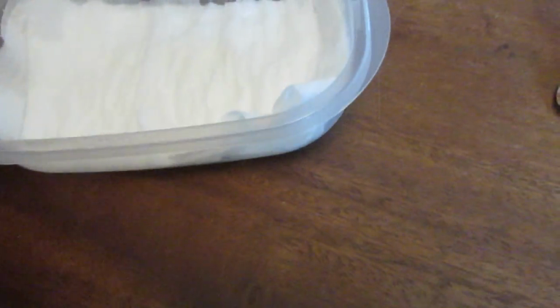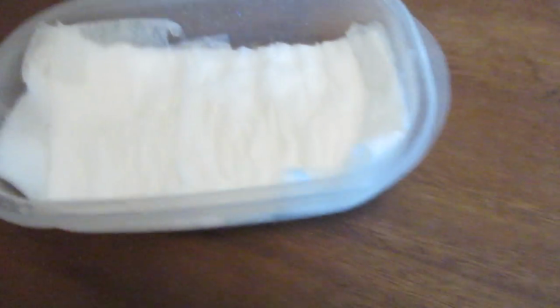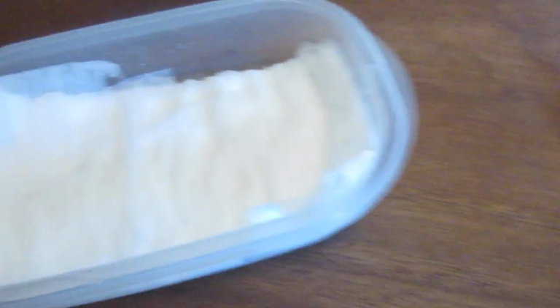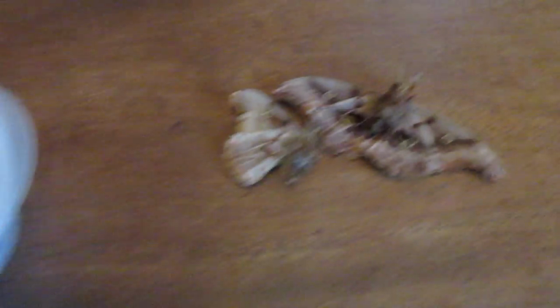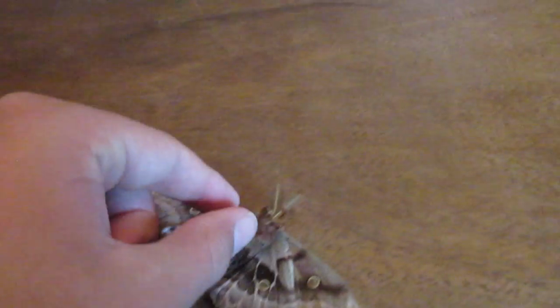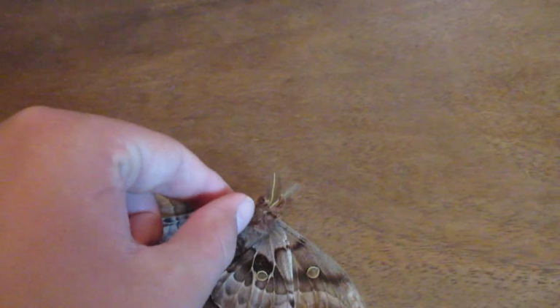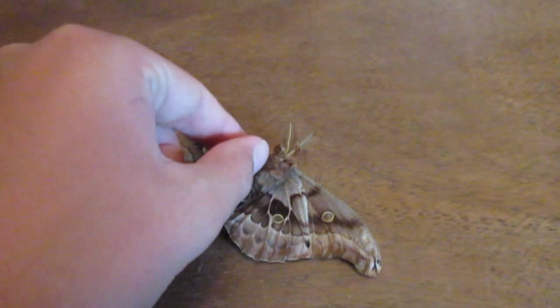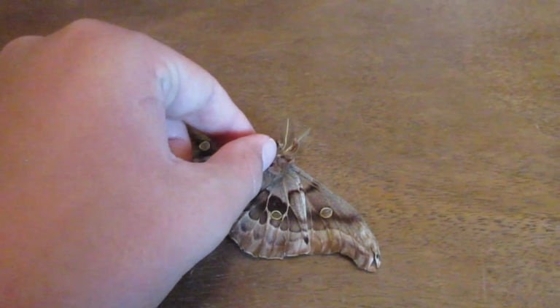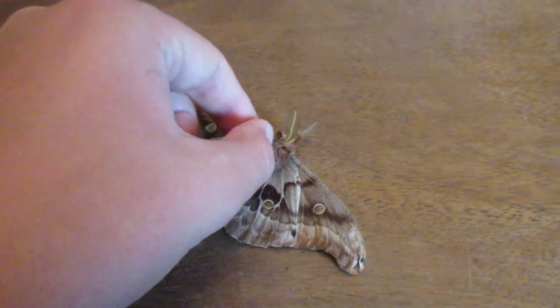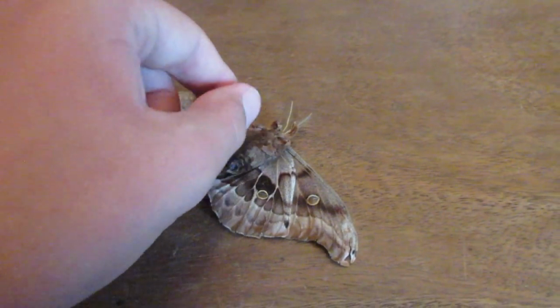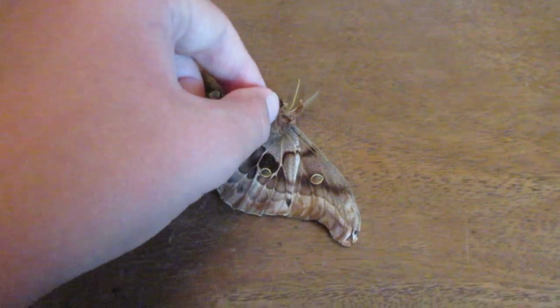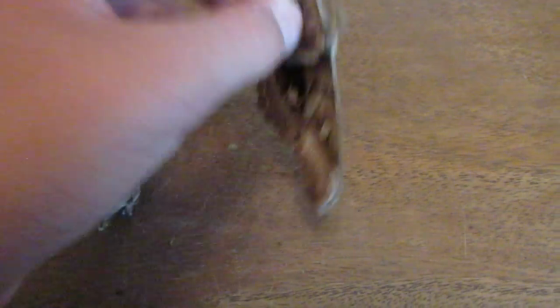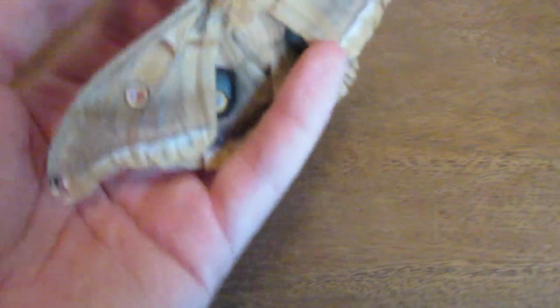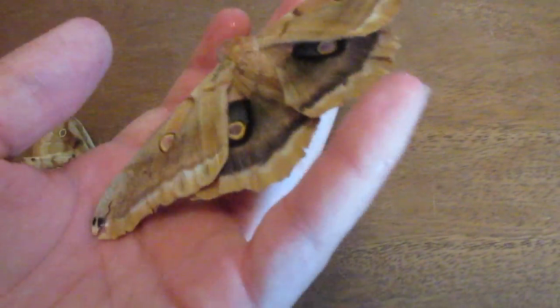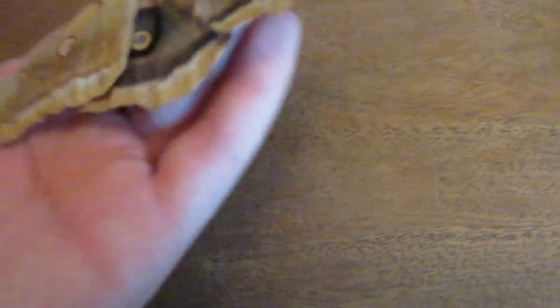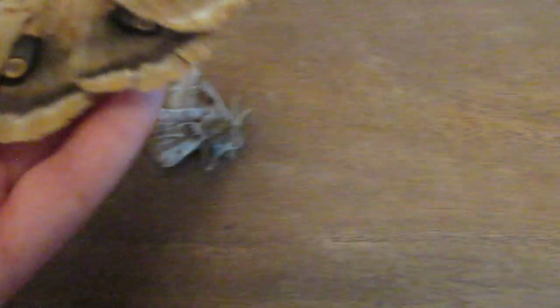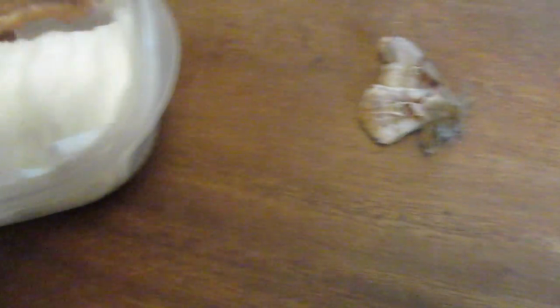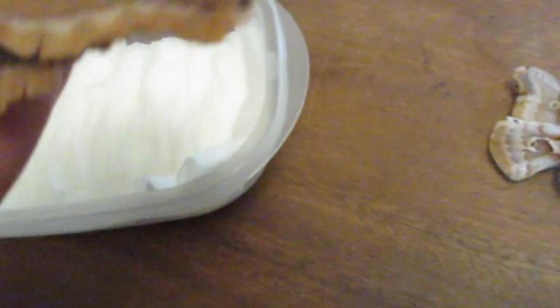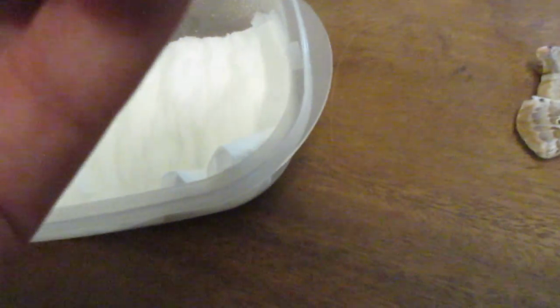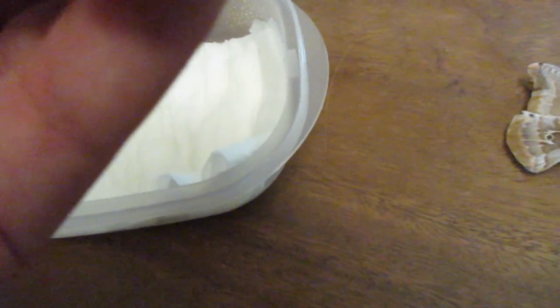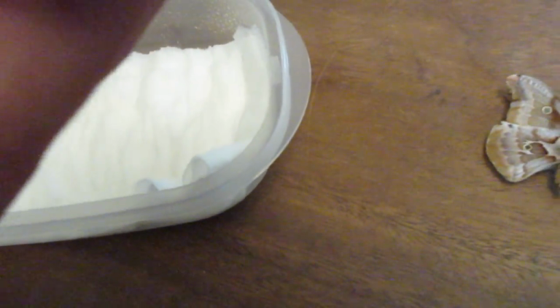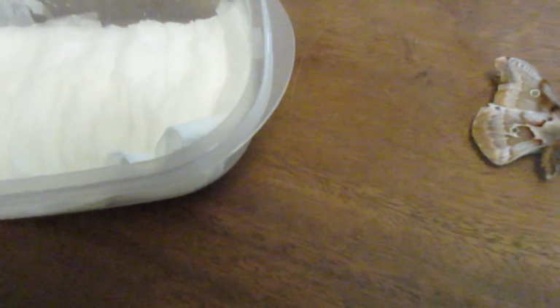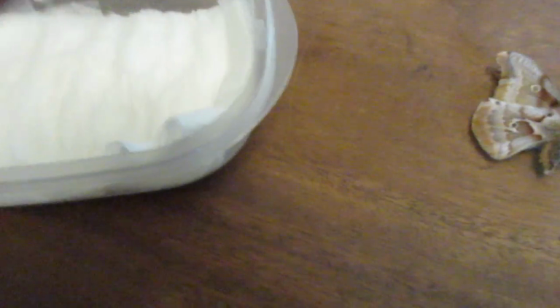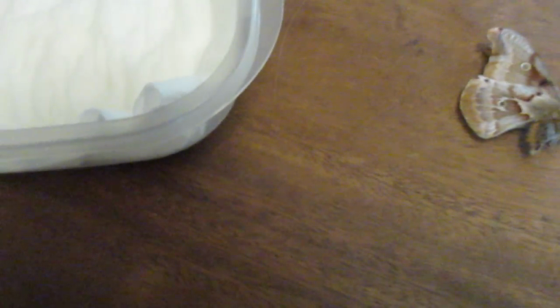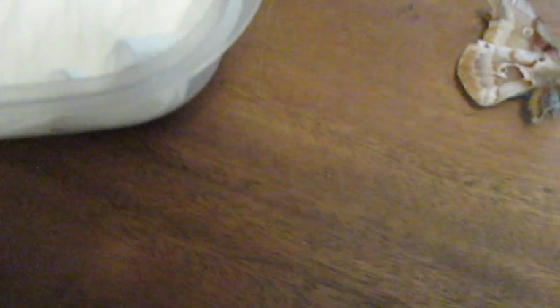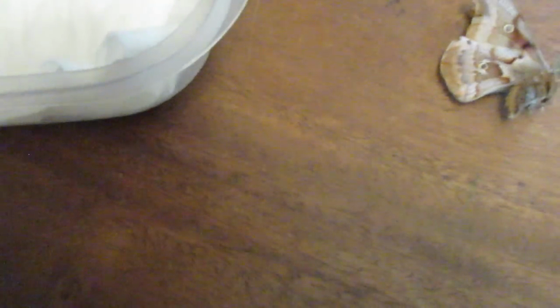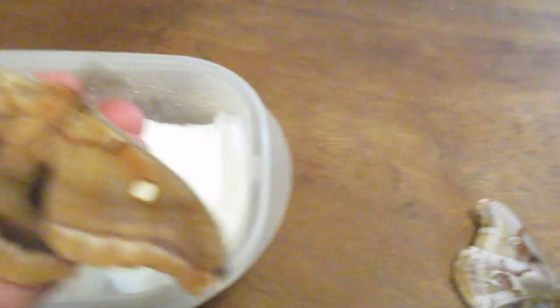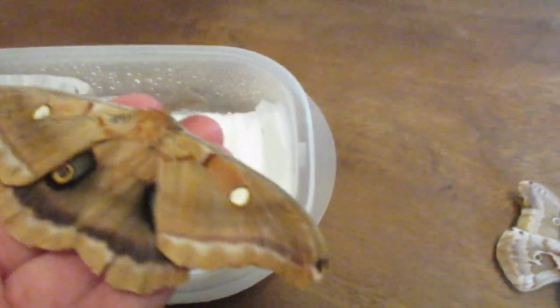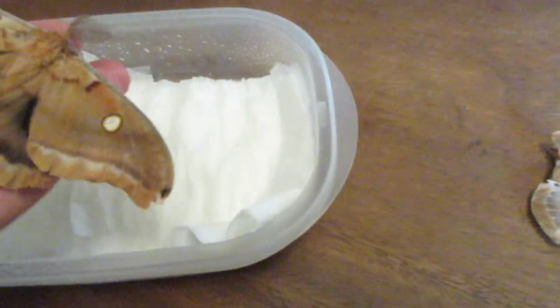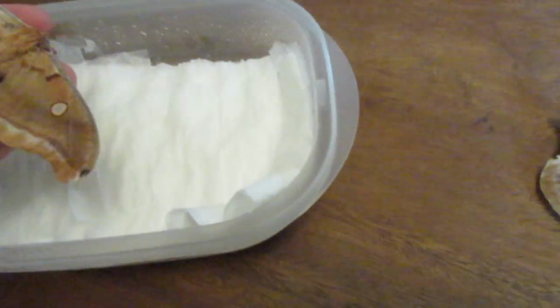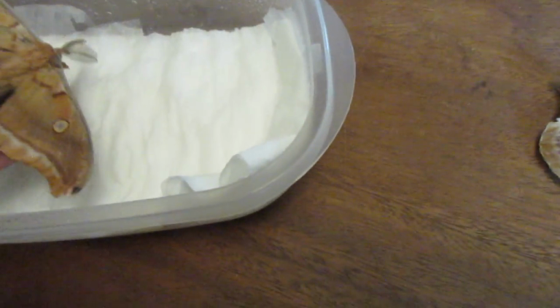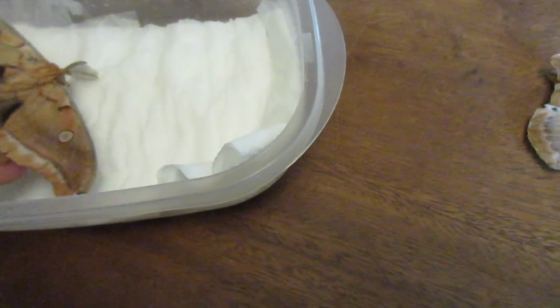Then you put the specimens inside. You can see it's very dry here — that's me flickering the dry wing.